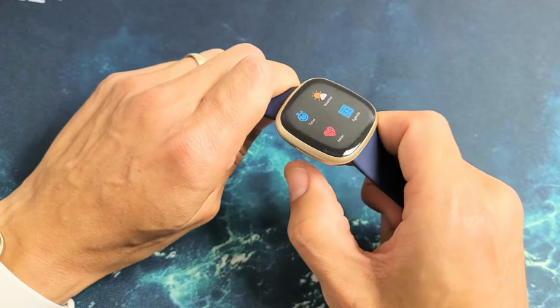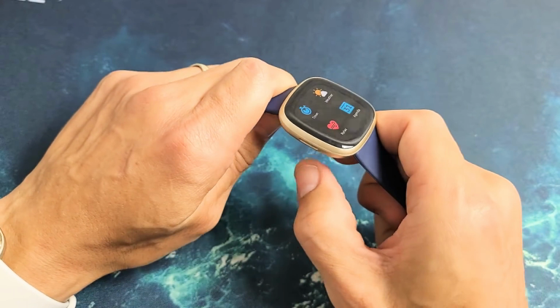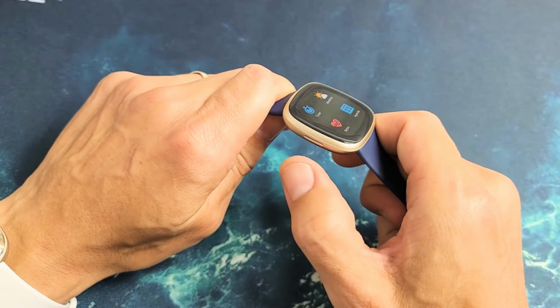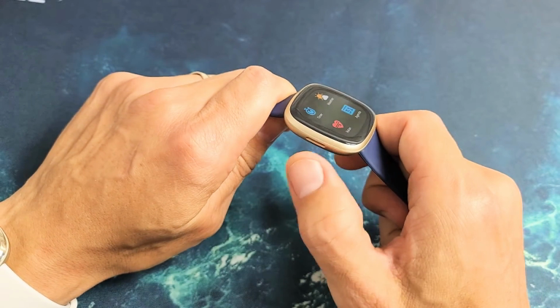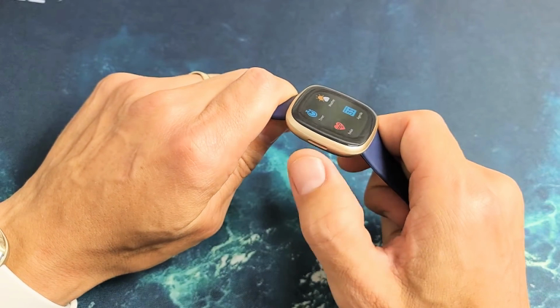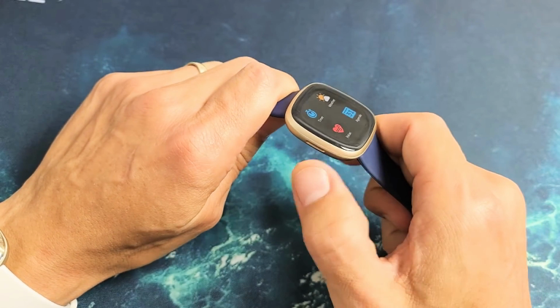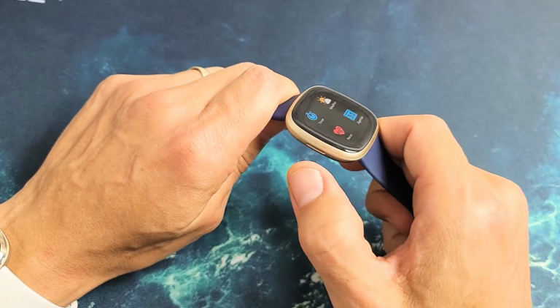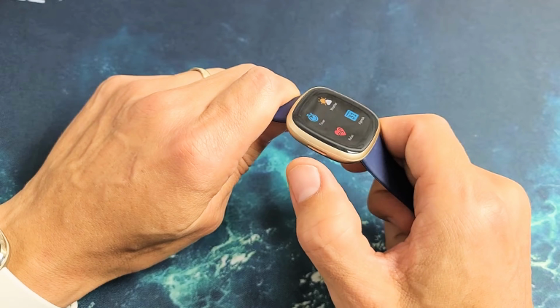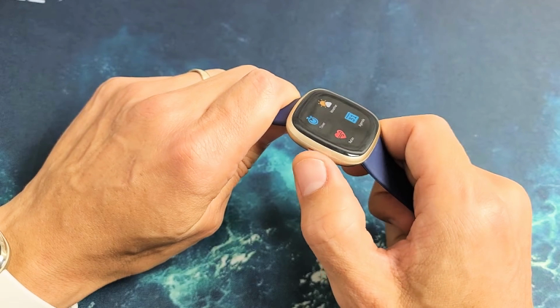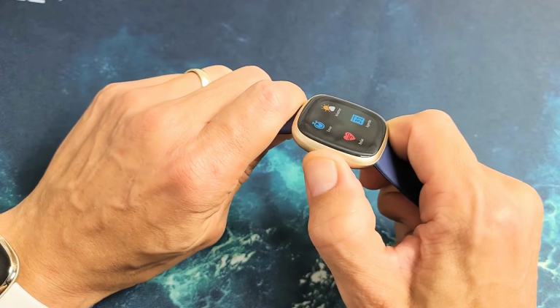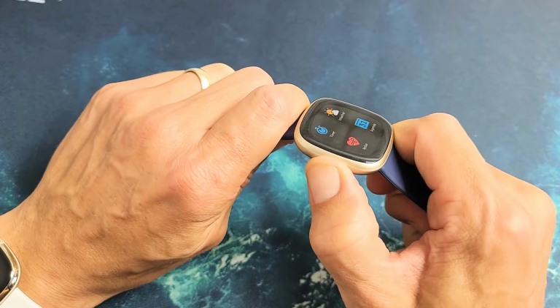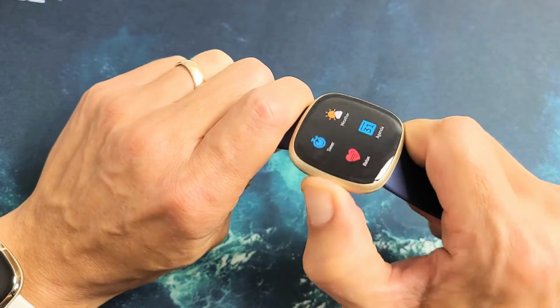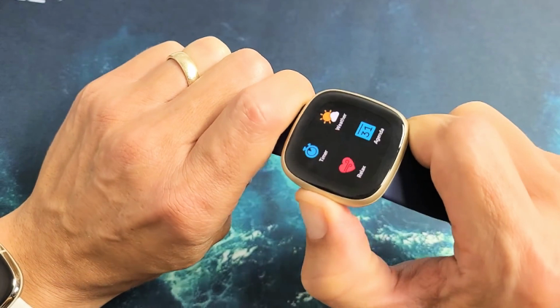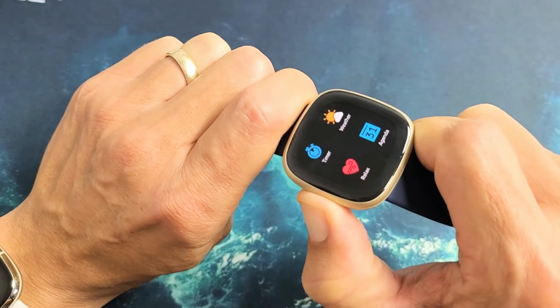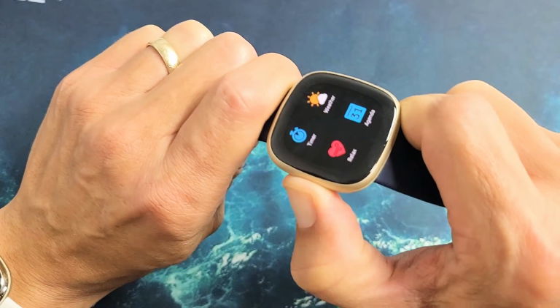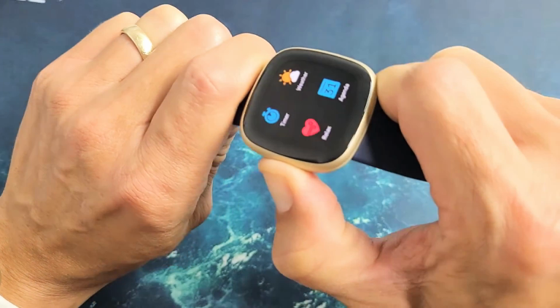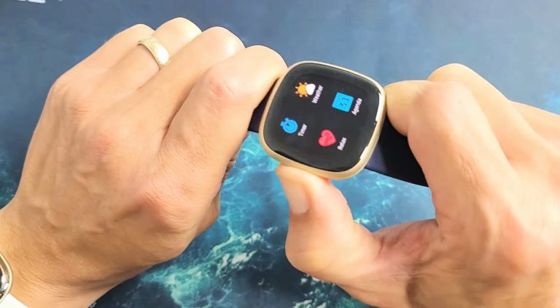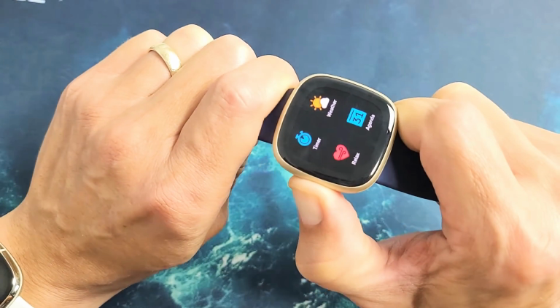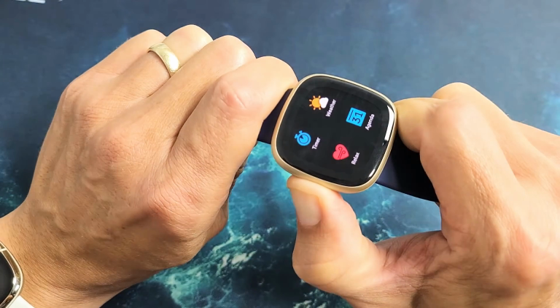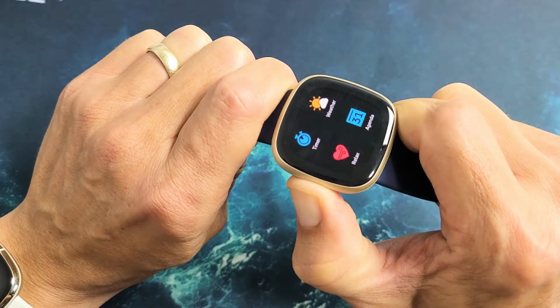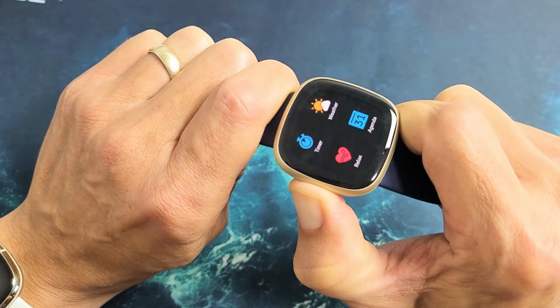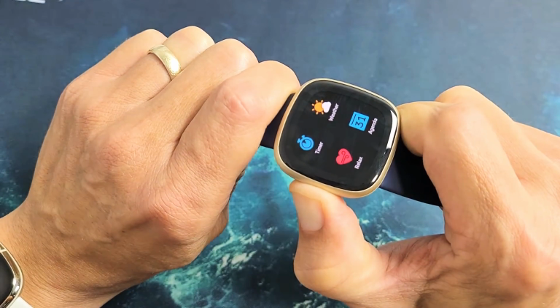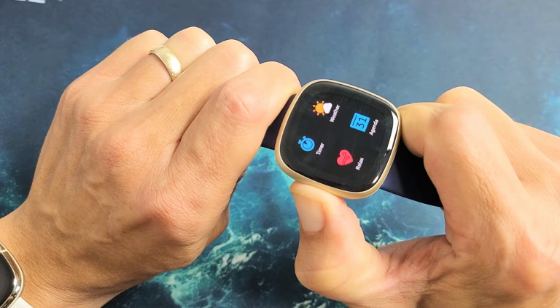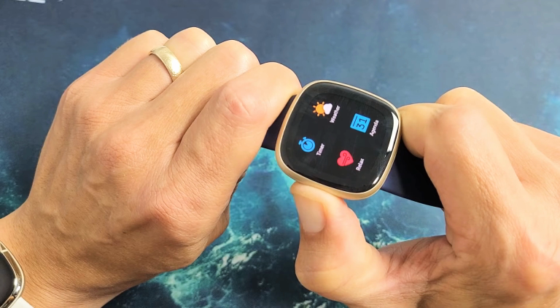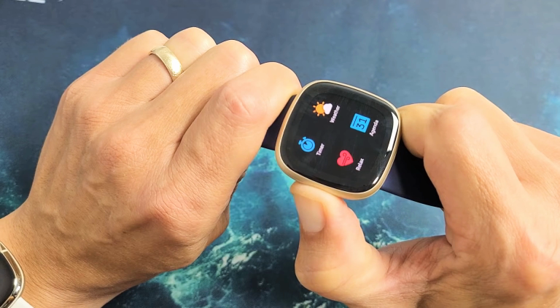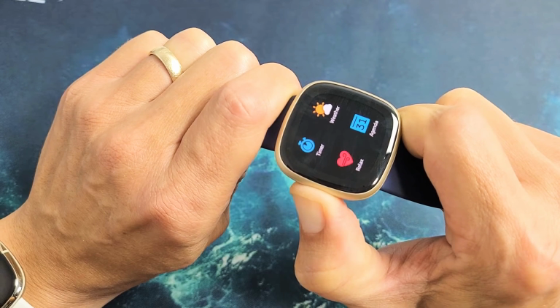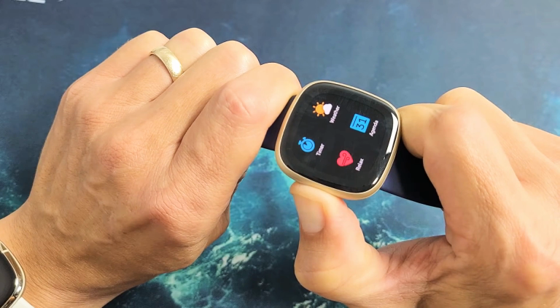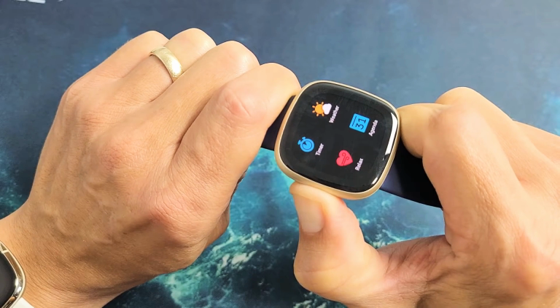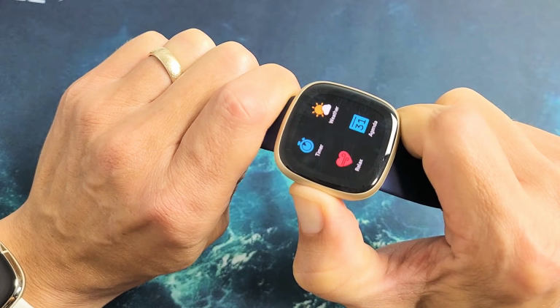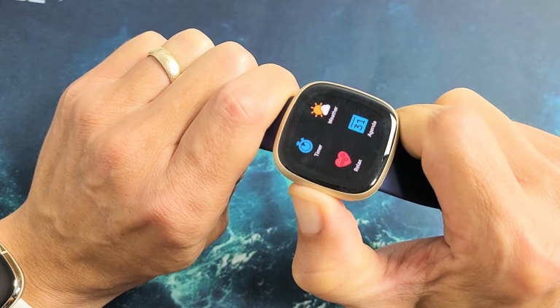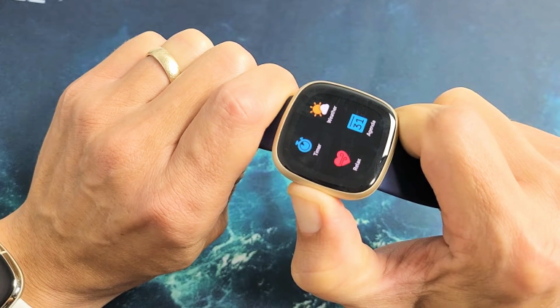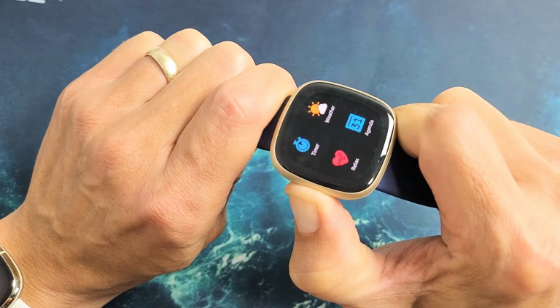So we'll do it together. Here's that button right here. I just felt it vibrate and I'm holding it — I'm not going to let go. The screen is going to turn off and then it's going to reboot, and once you see the logo you can let go.